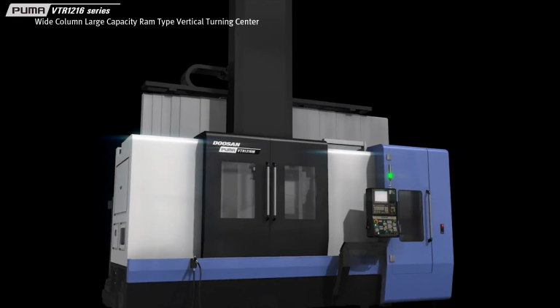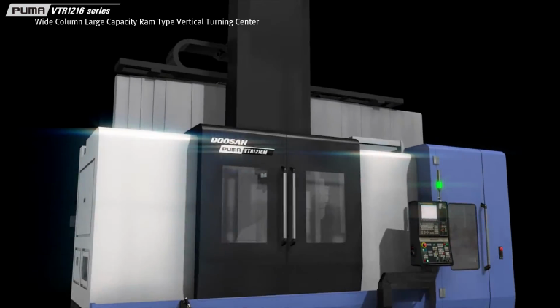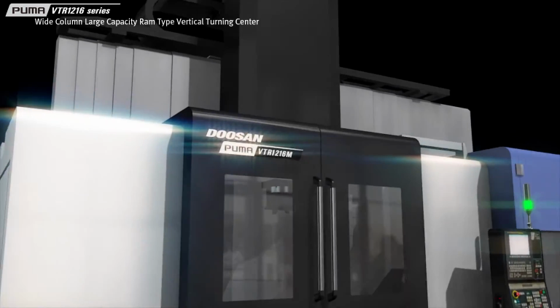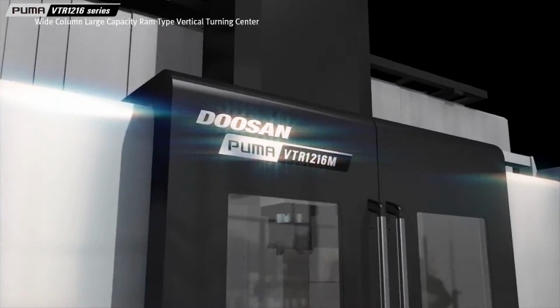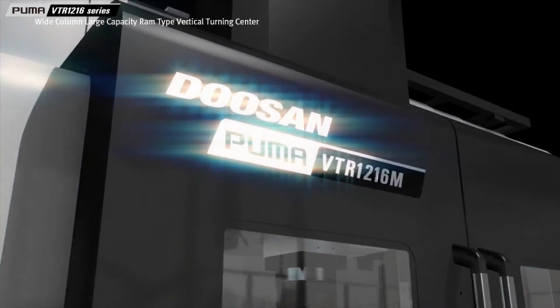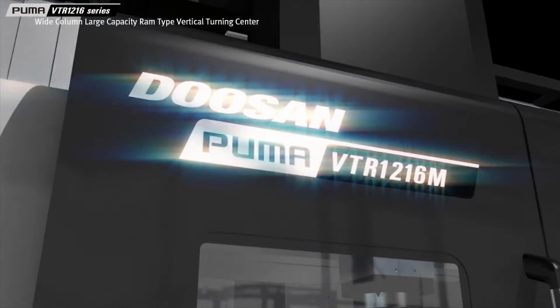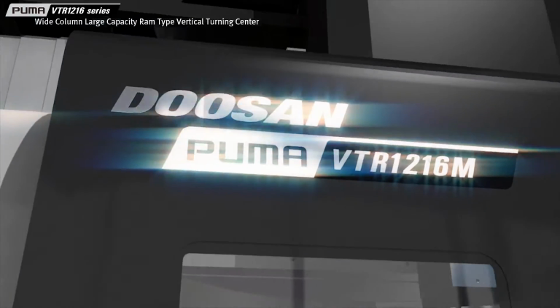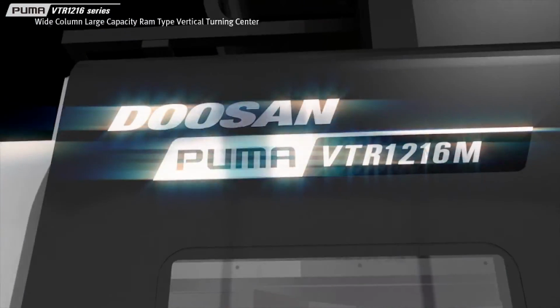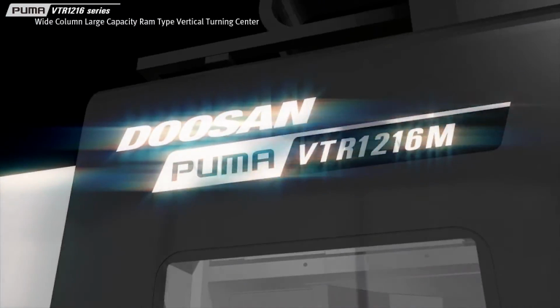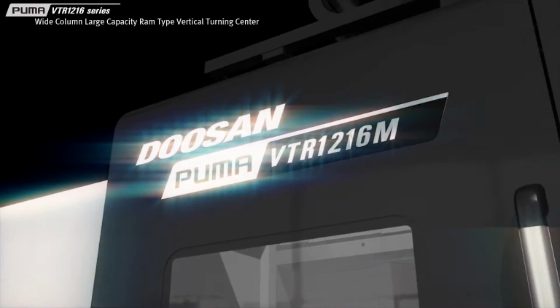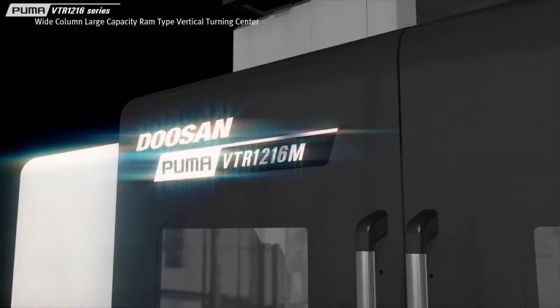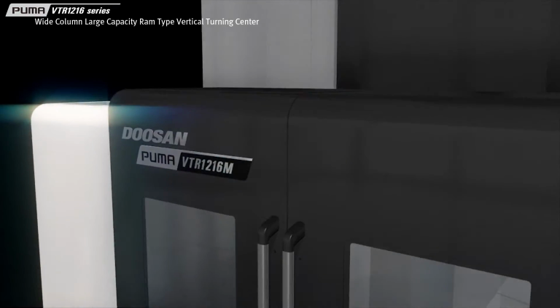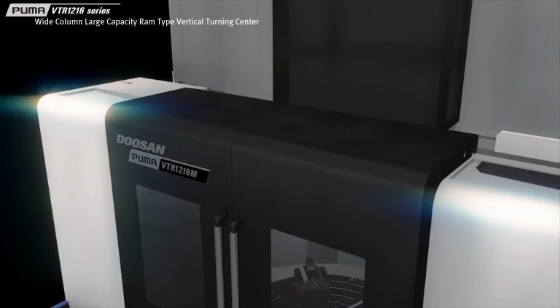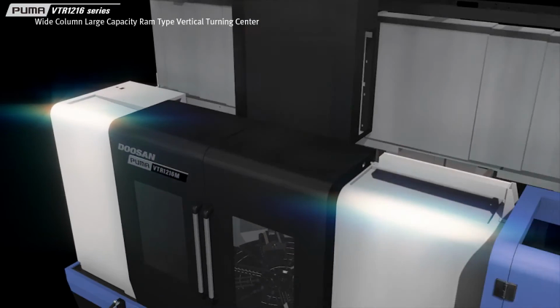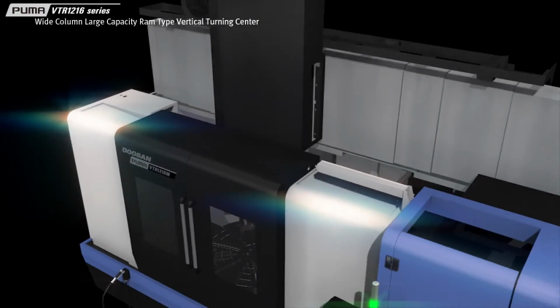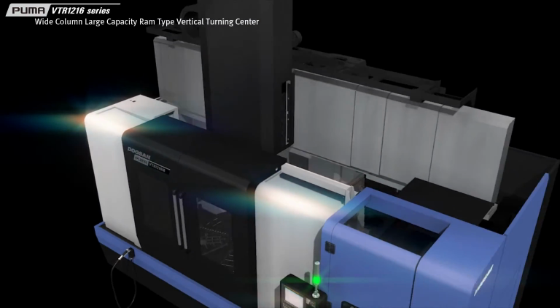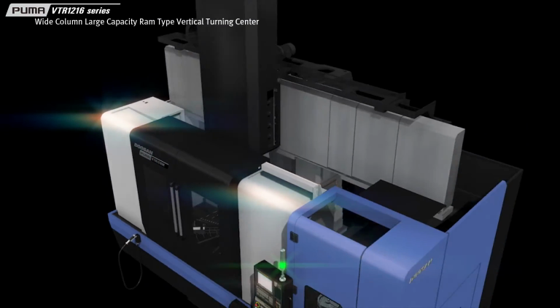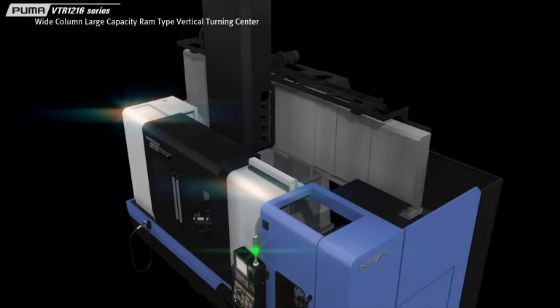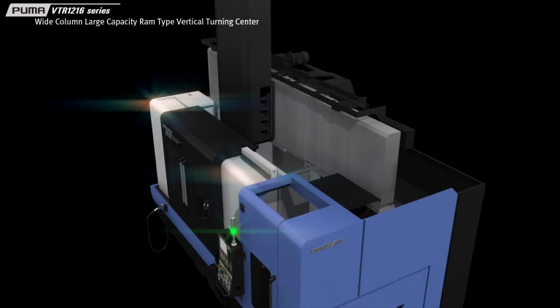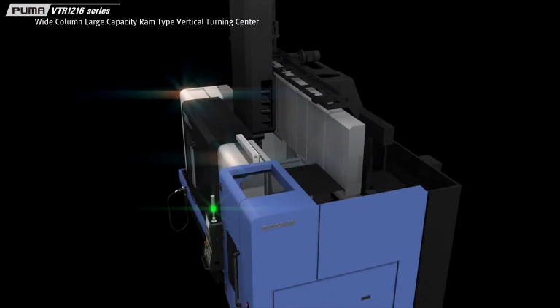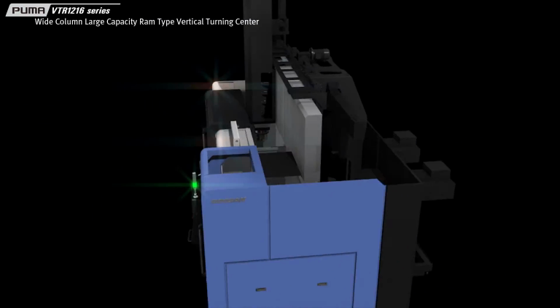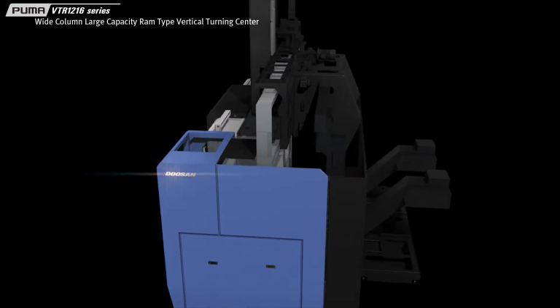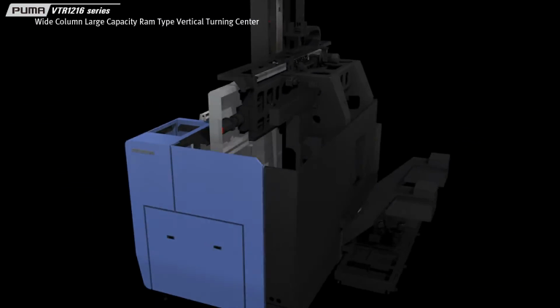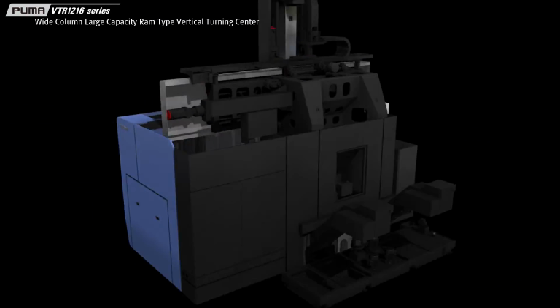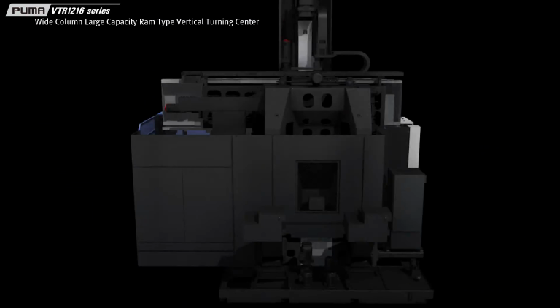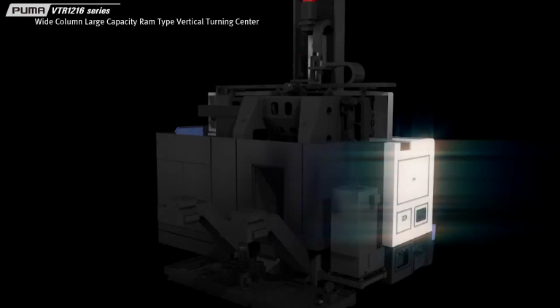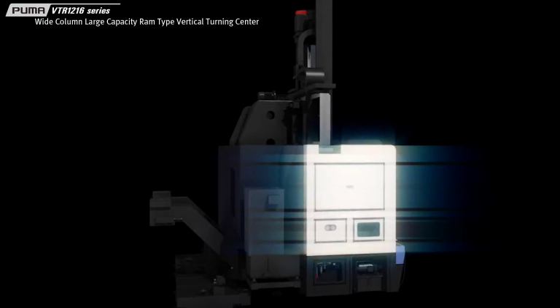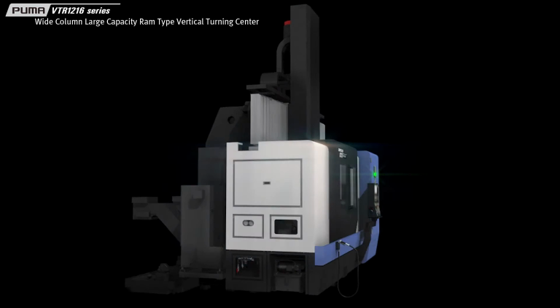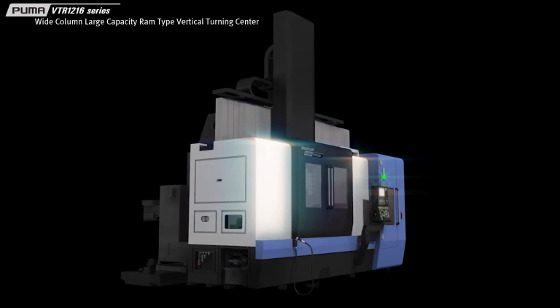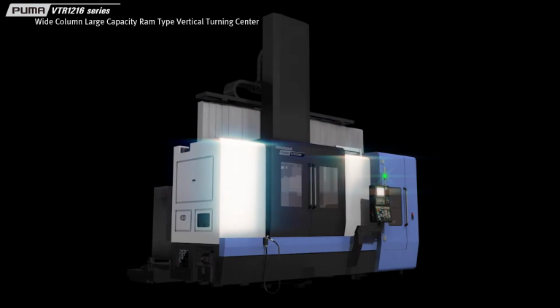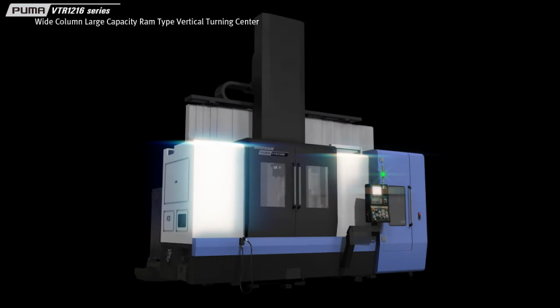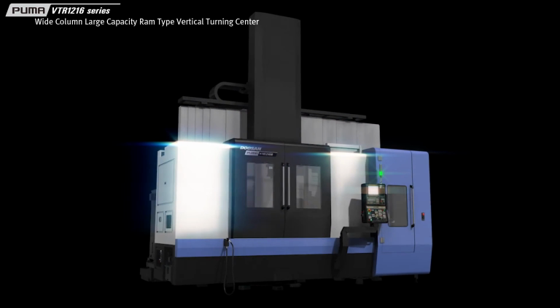With its heavy-duty cutting and large workpiece machining capabilities, the Puma VTR-1216 Series guarantees mutual productivity growth with our customers.